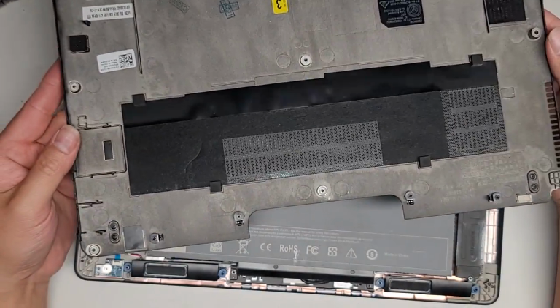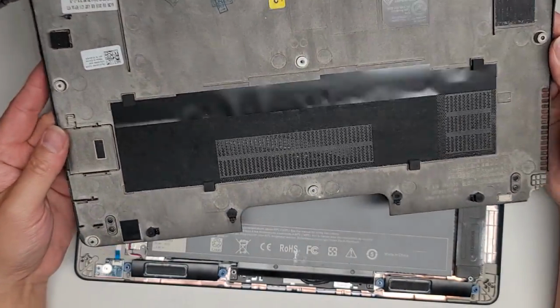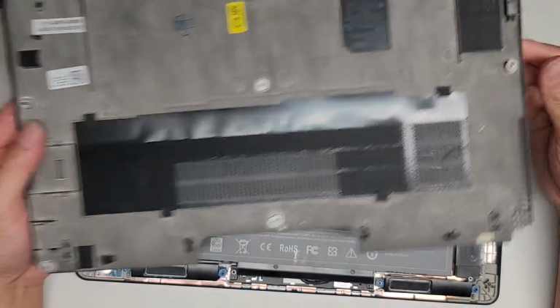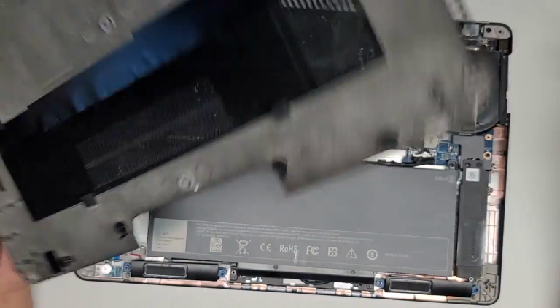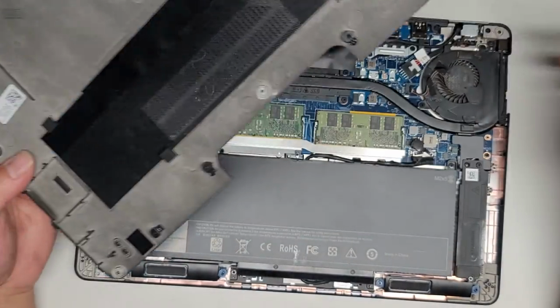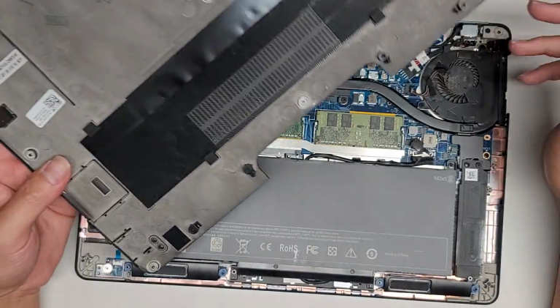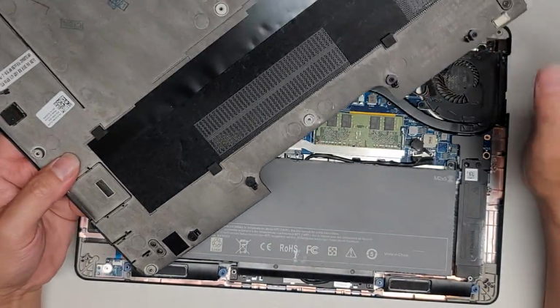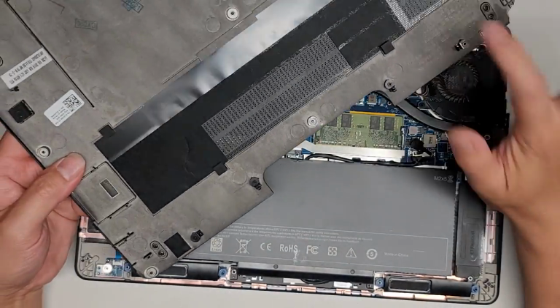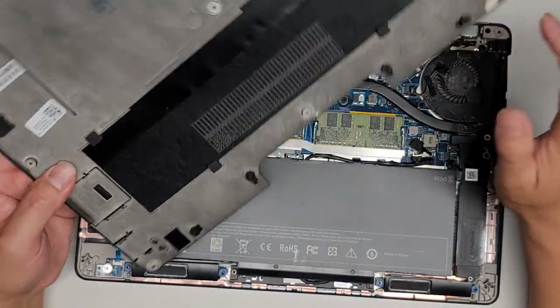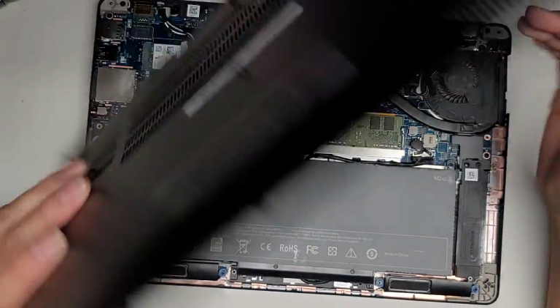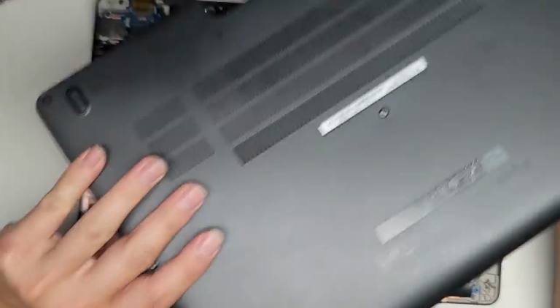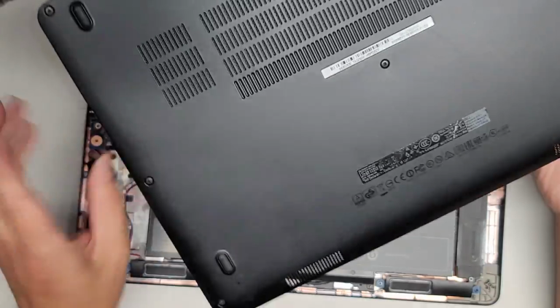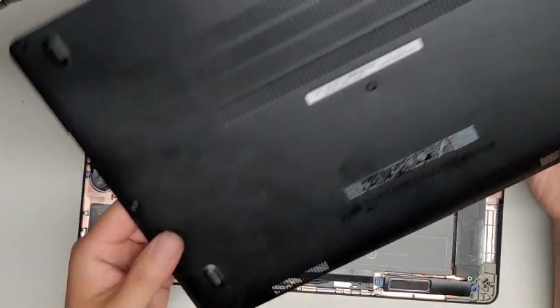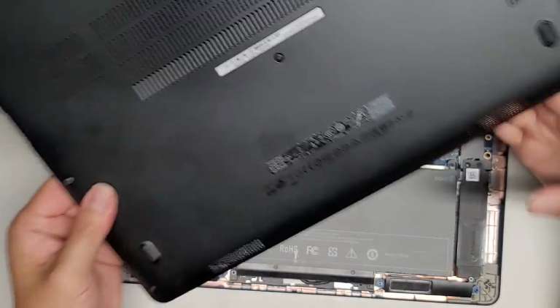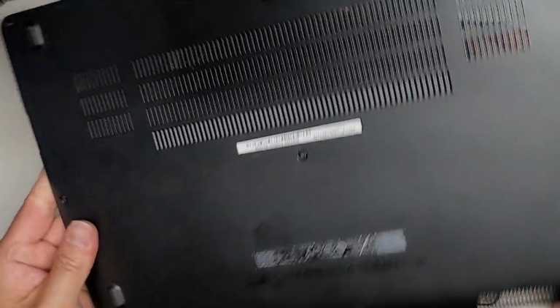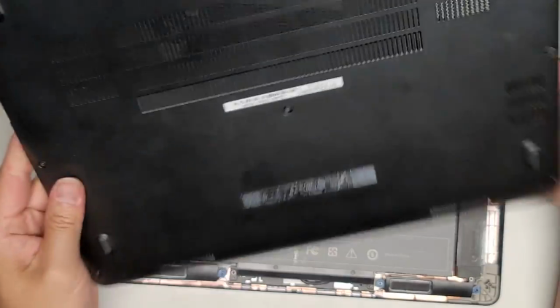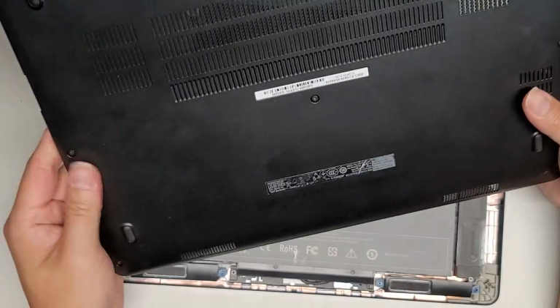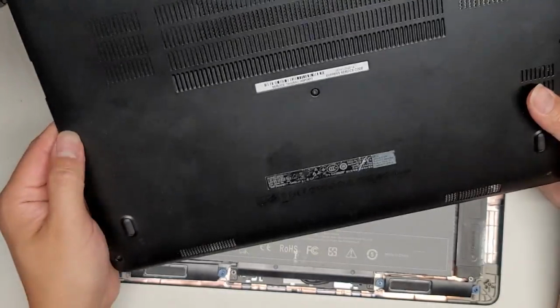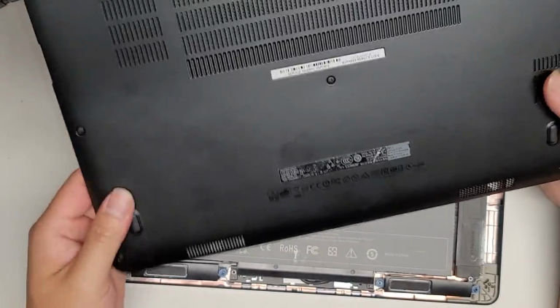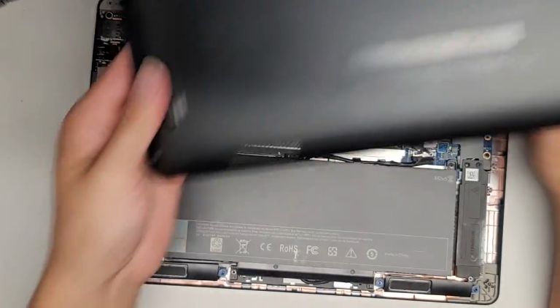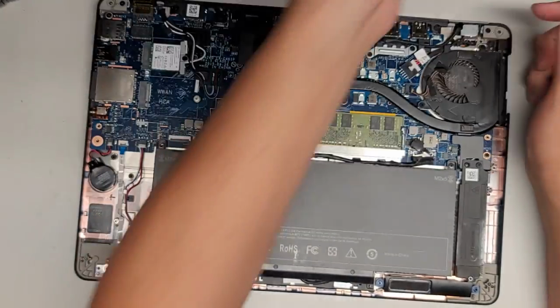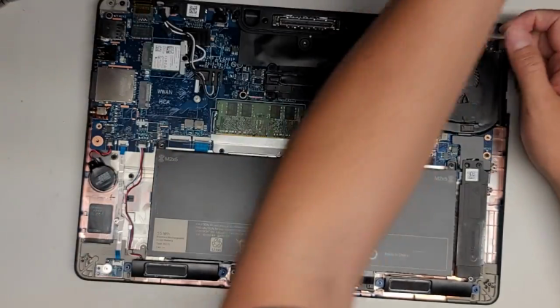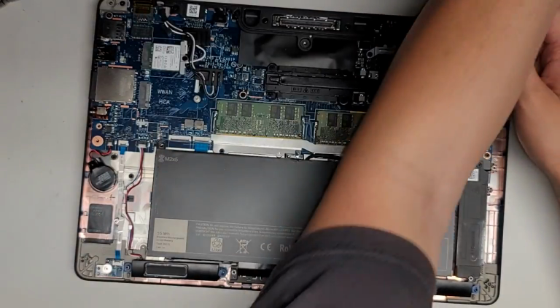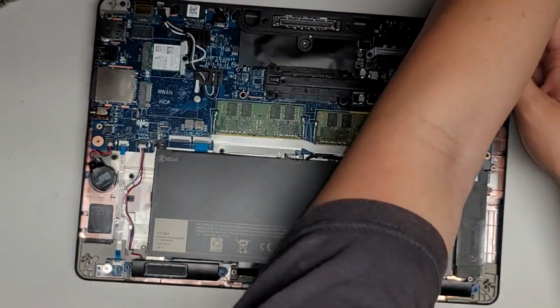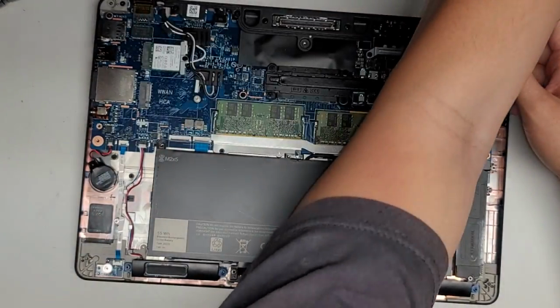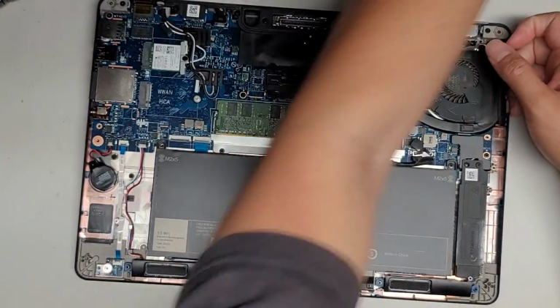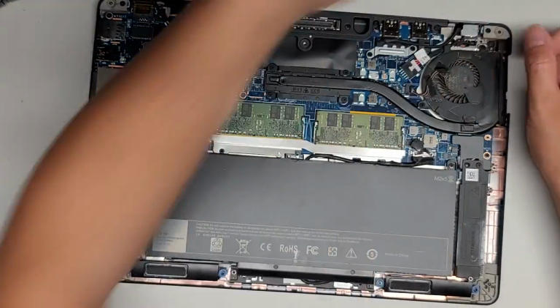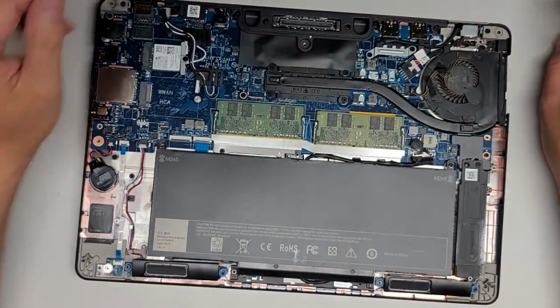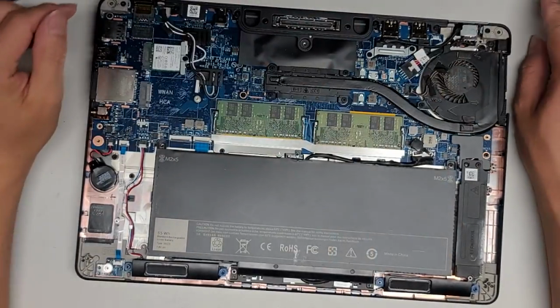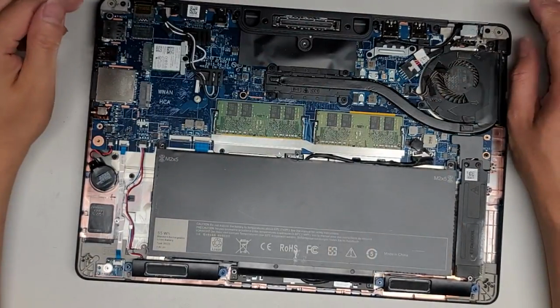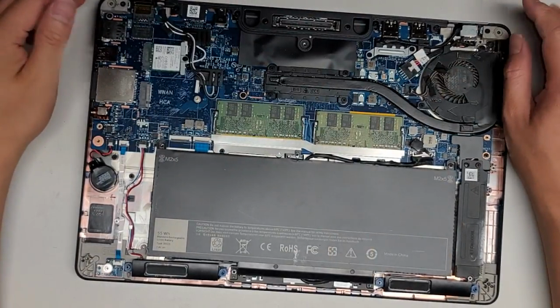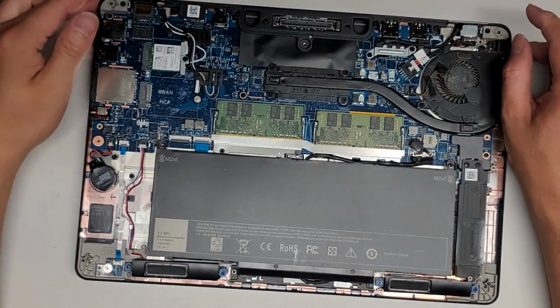Here you go — all the screws stay intact onto this metal plate. If you take them out, just put them back in, don't lose them.